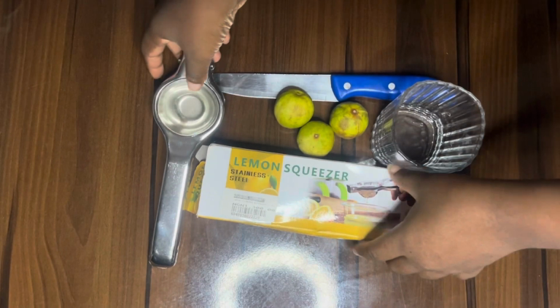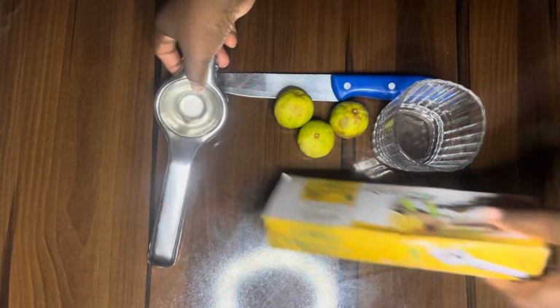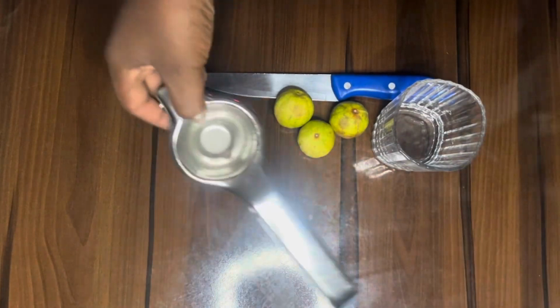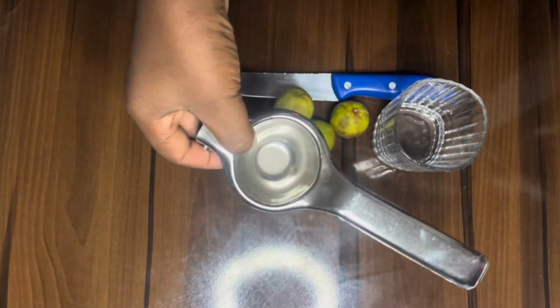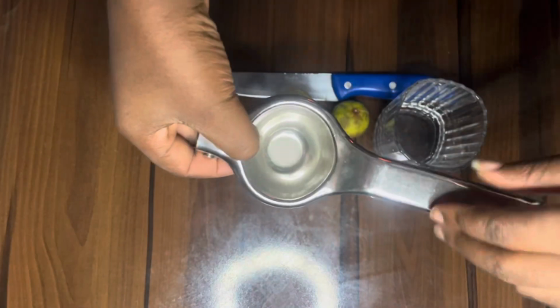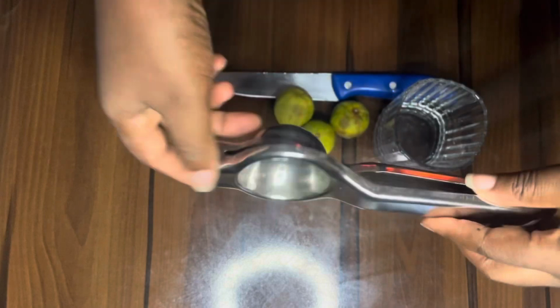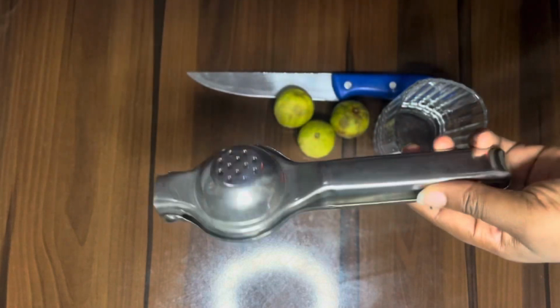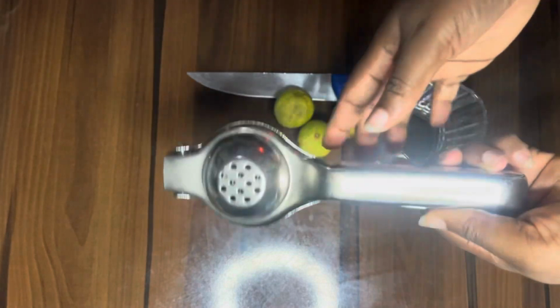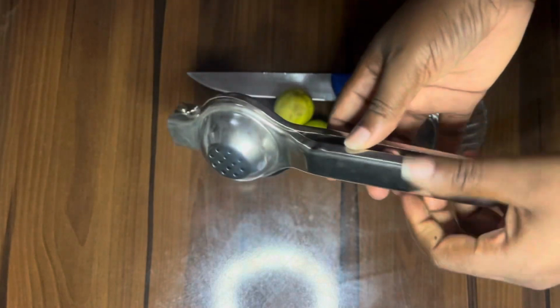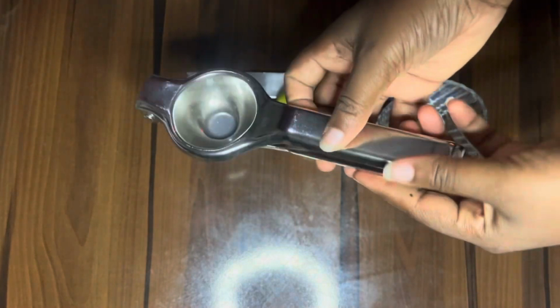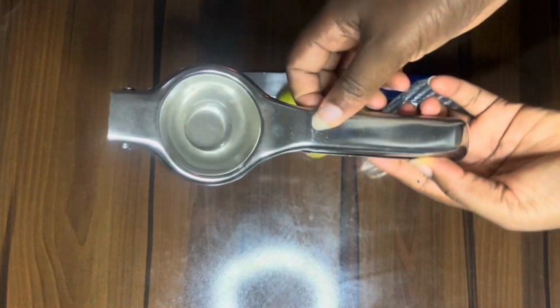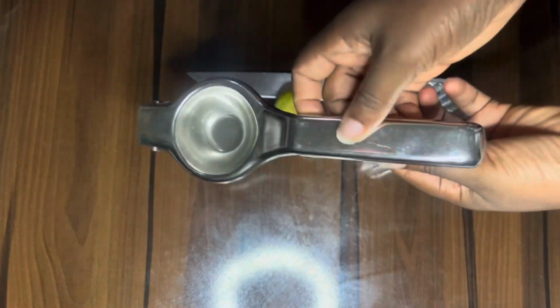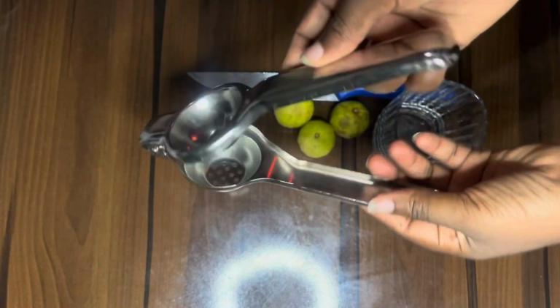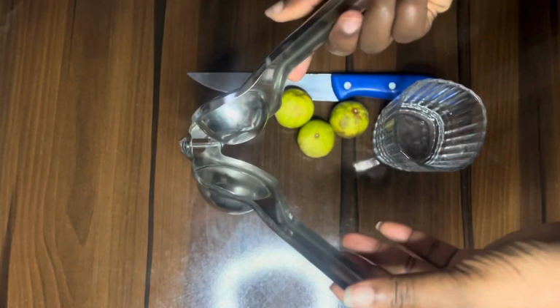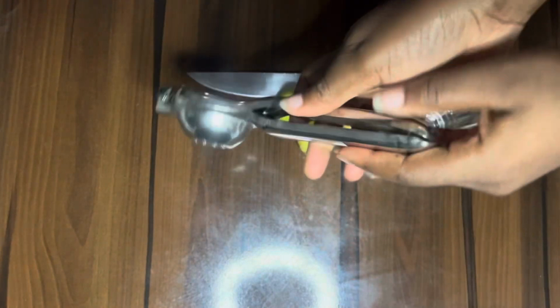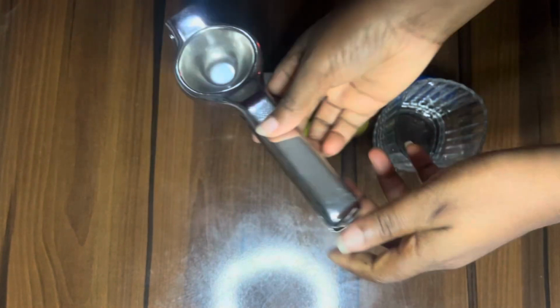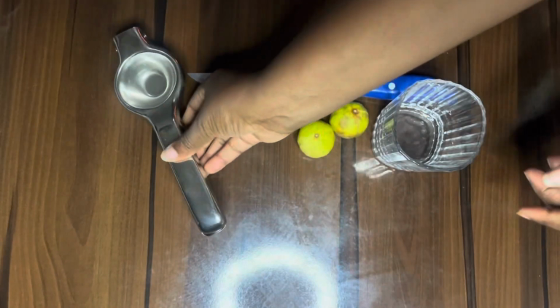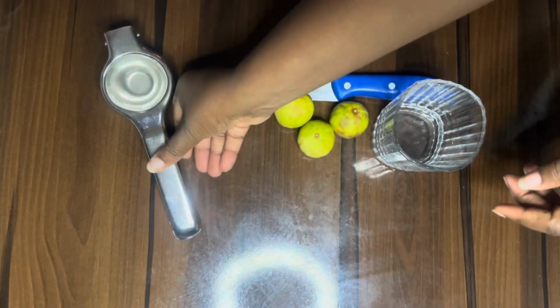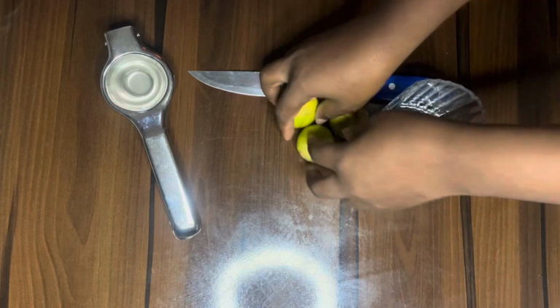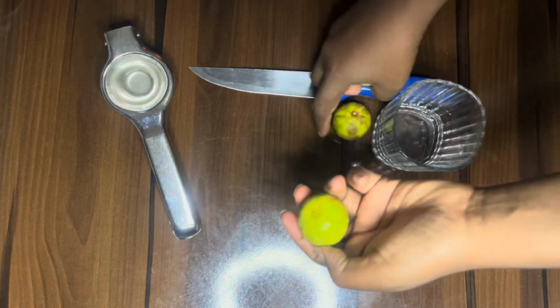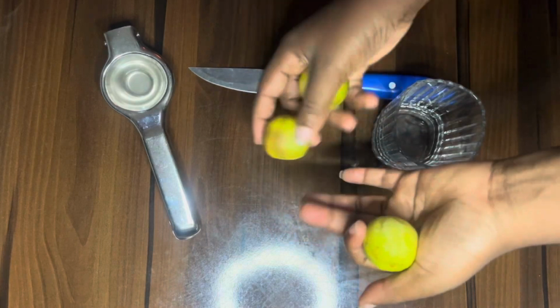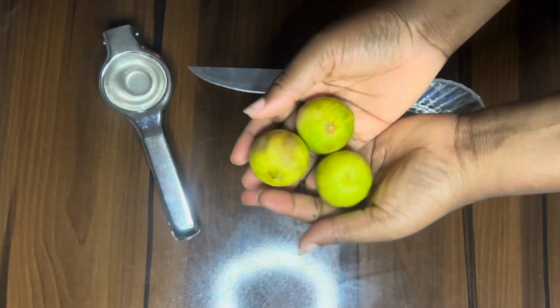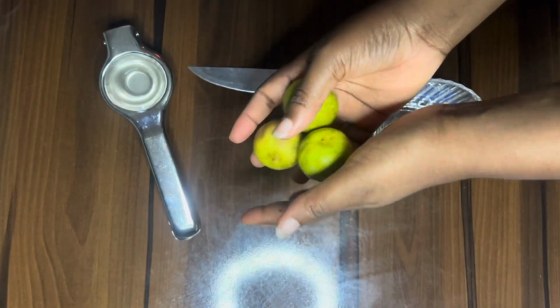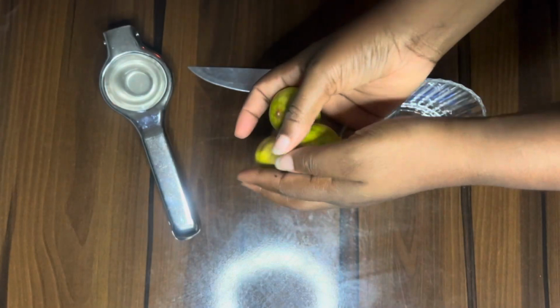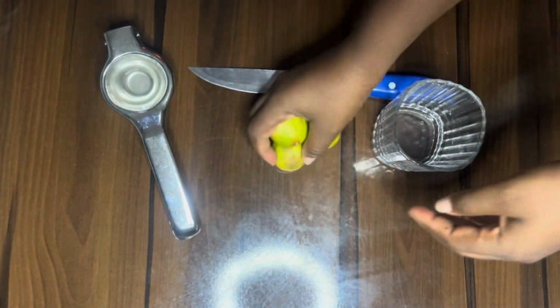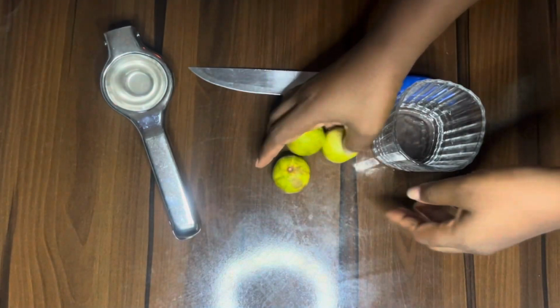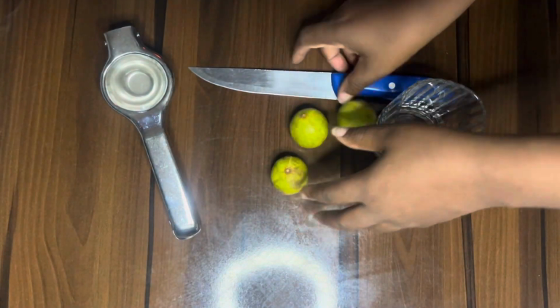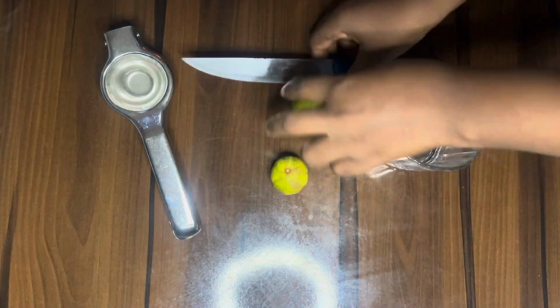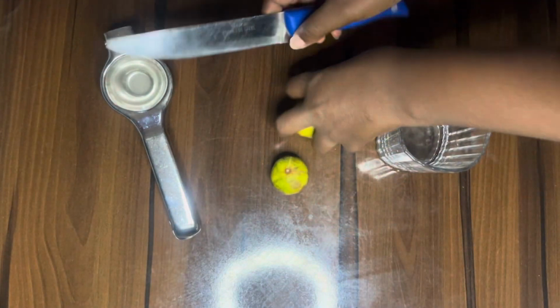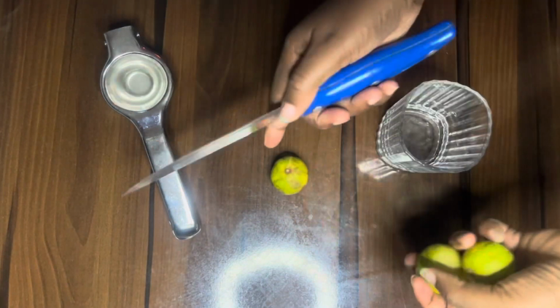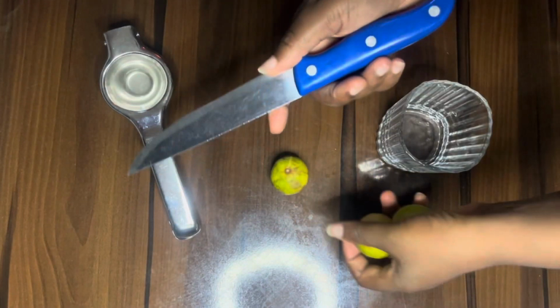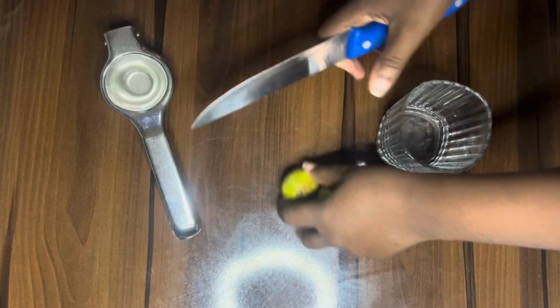I've already done an unboxing video of the lemon squeezer on my channel, so you can check it out. This is what the lemon squeezer looks like — it is stainless steel and it is very portable. I want to use it and show you how, and I'm going to make my lime shot juice.